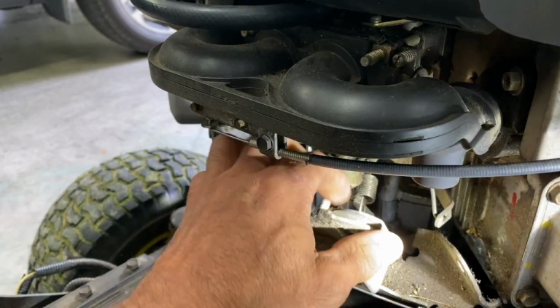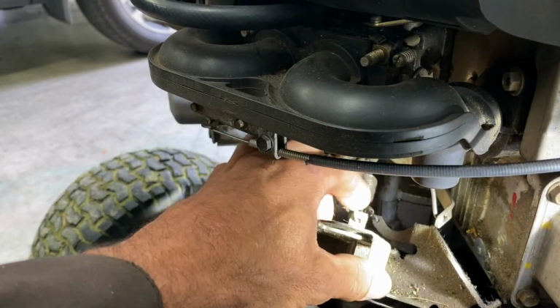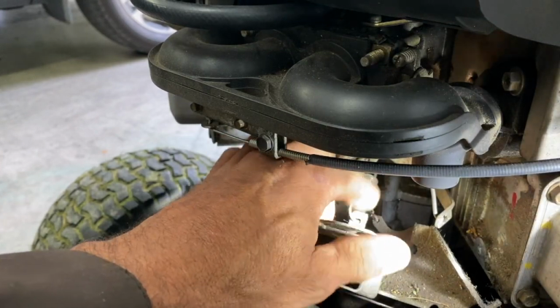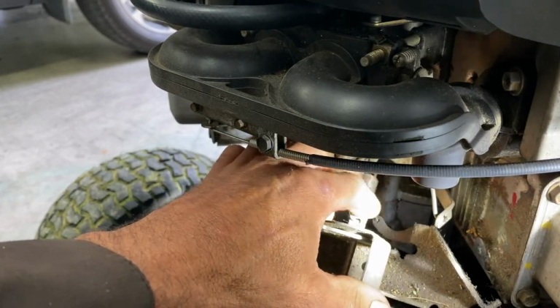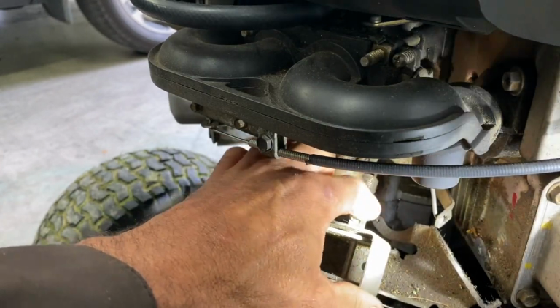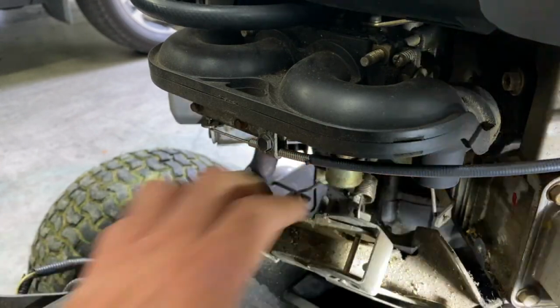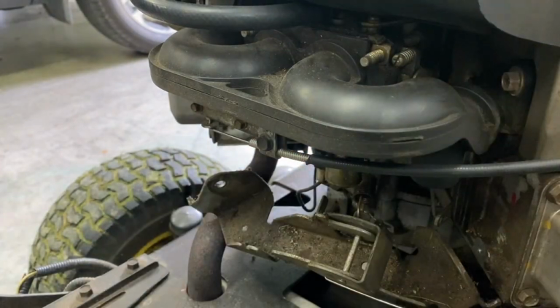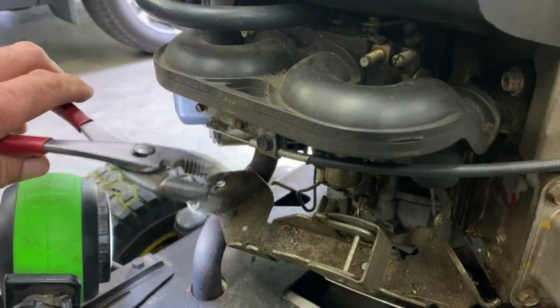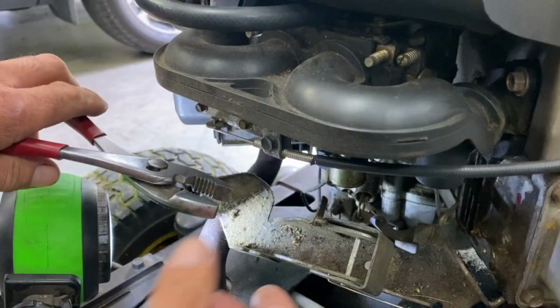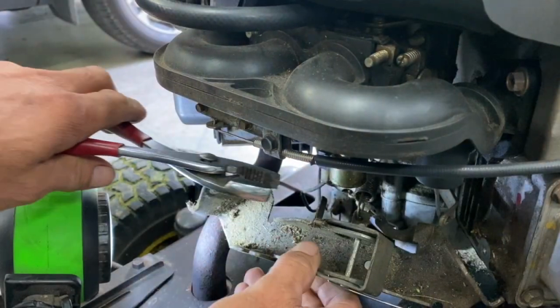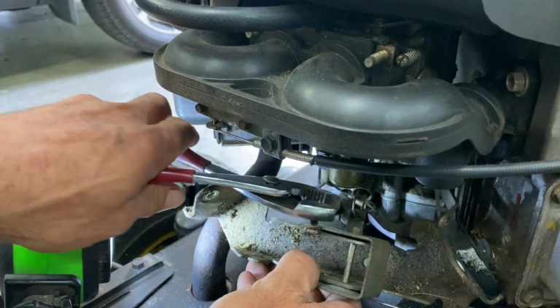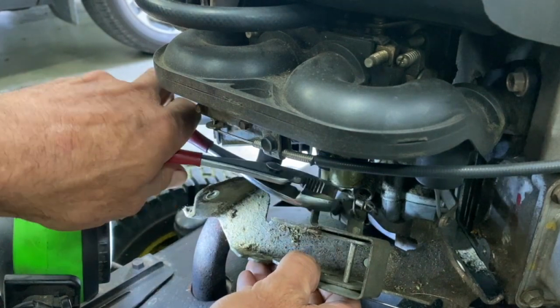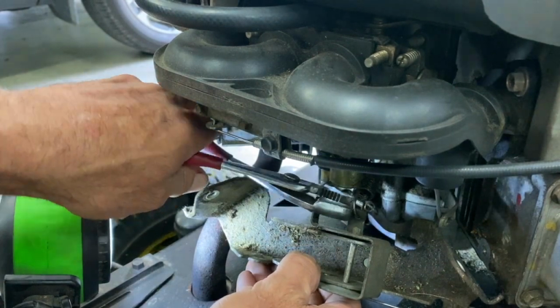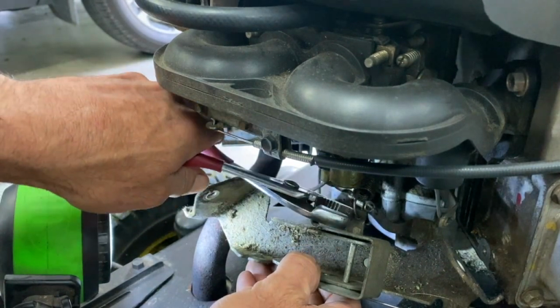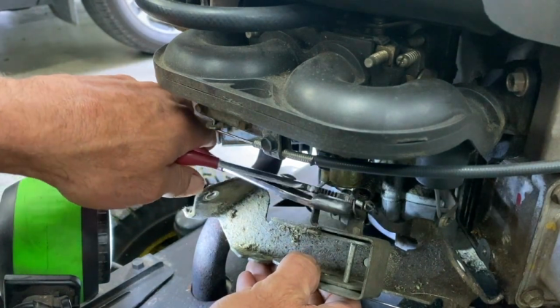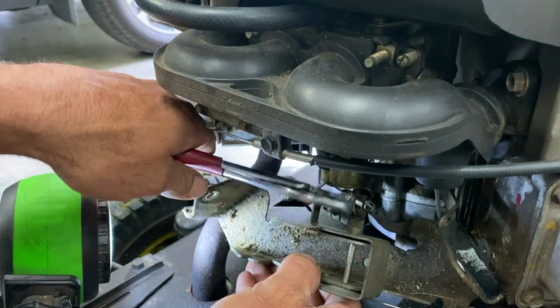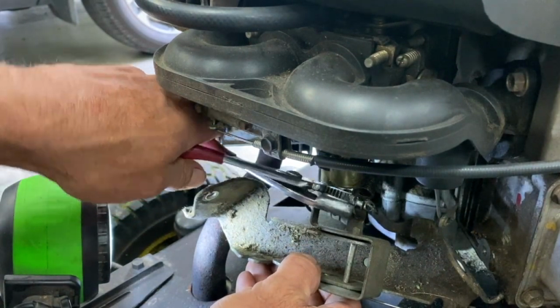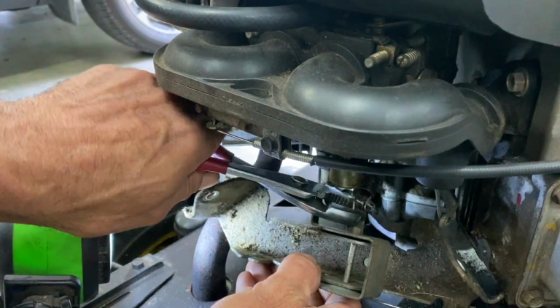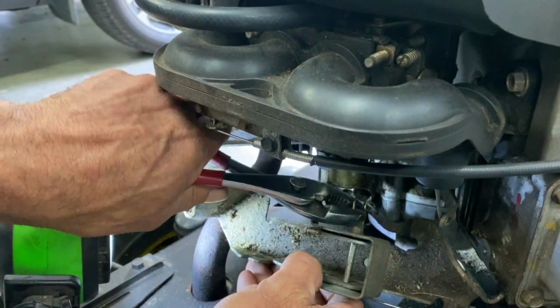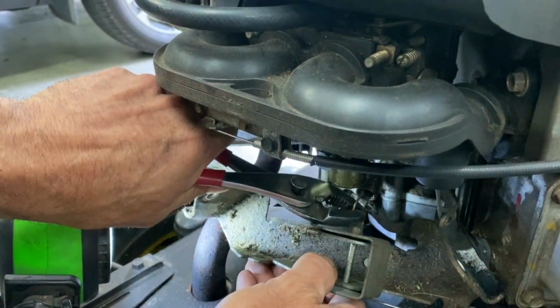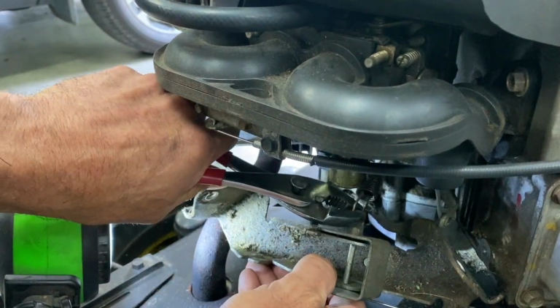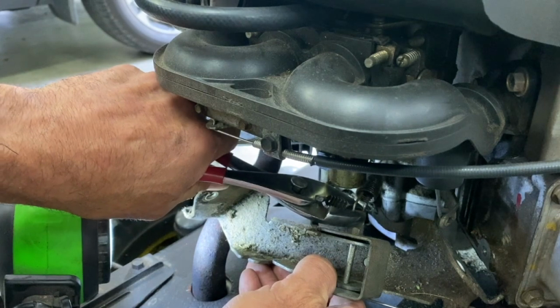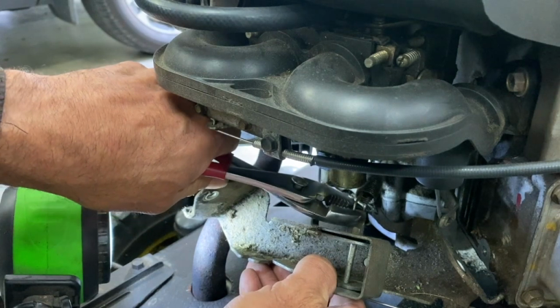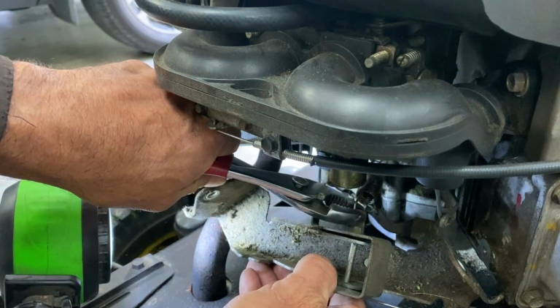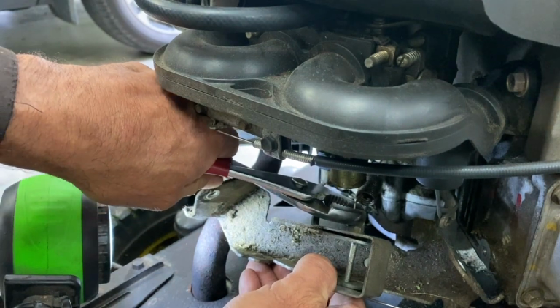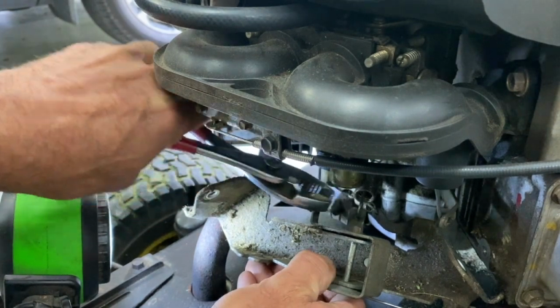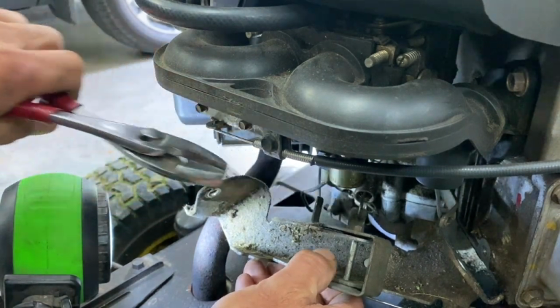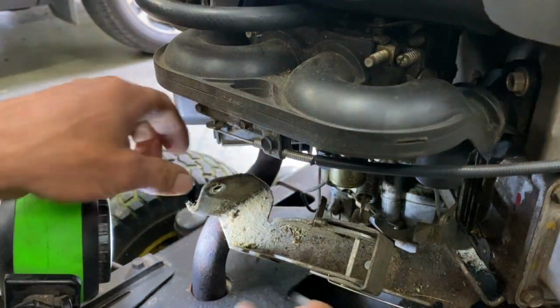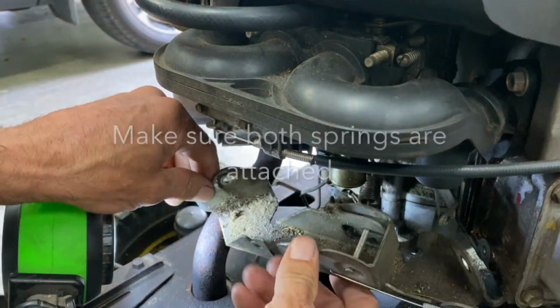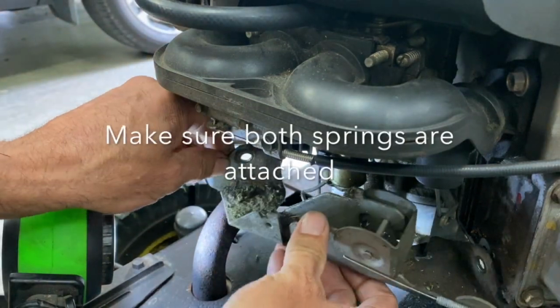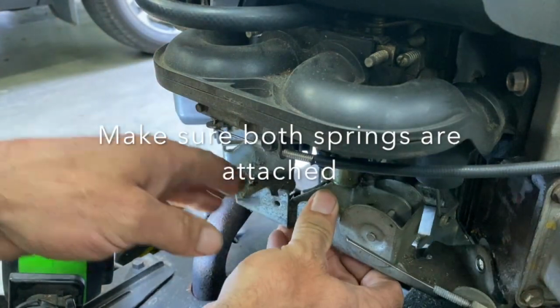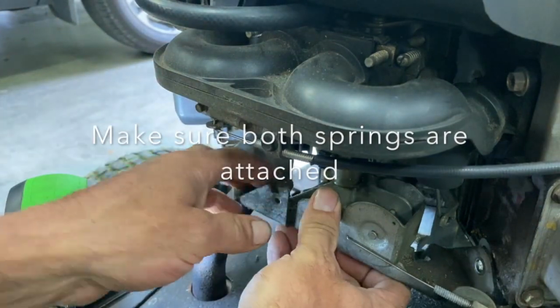So this is what you bend down here, right here. I'm just going to bend this down here. Stick it back in.